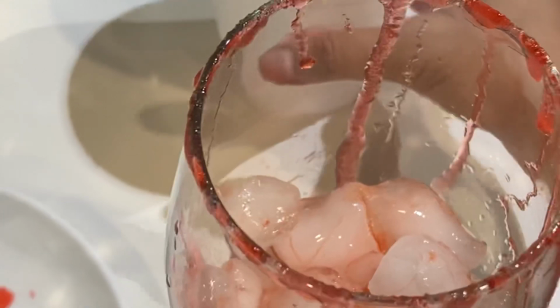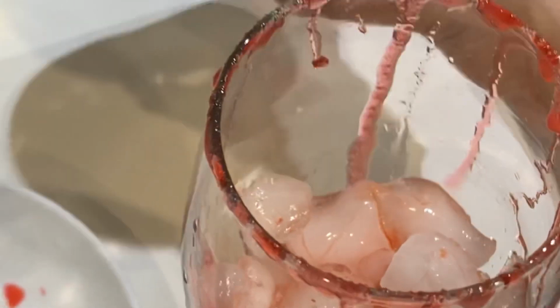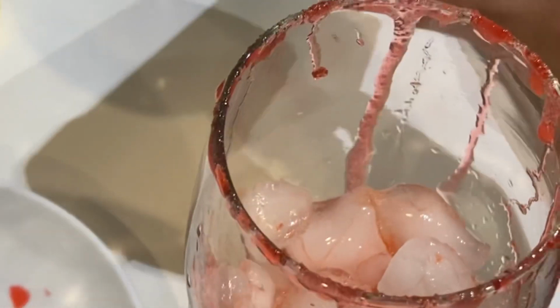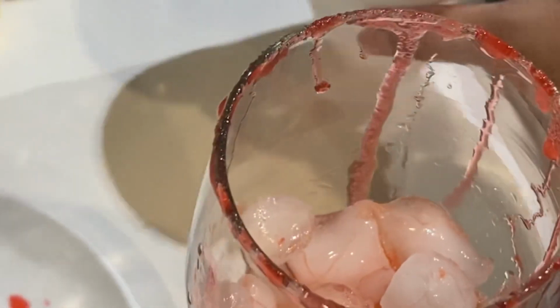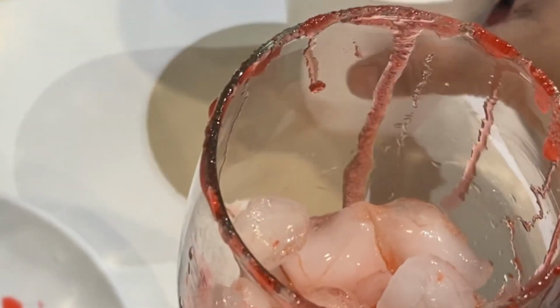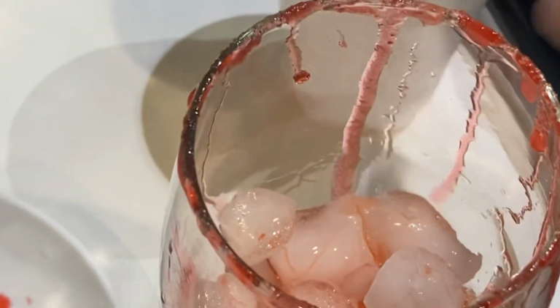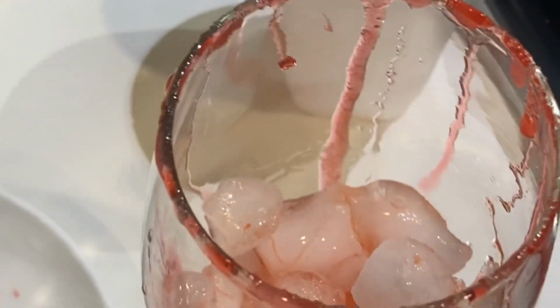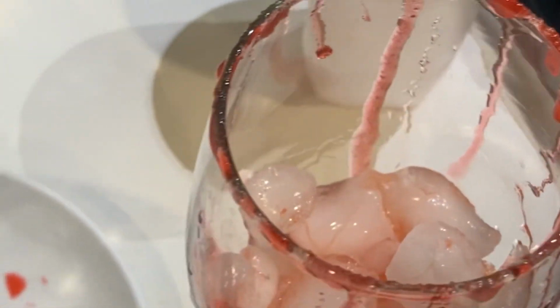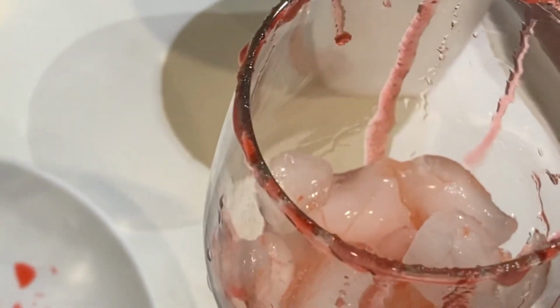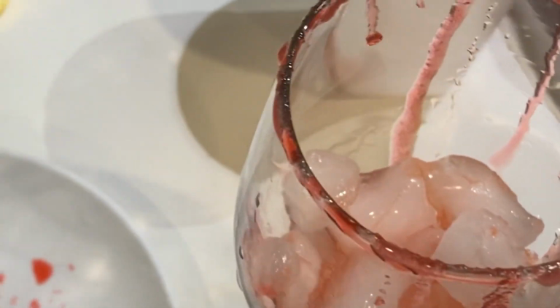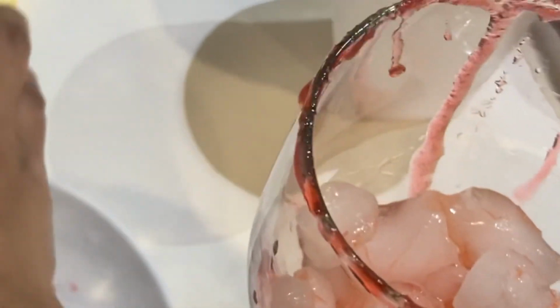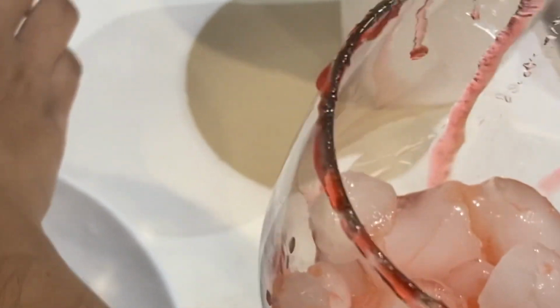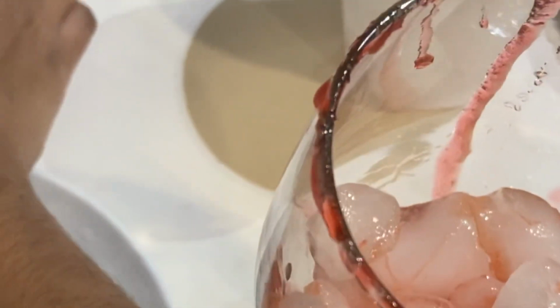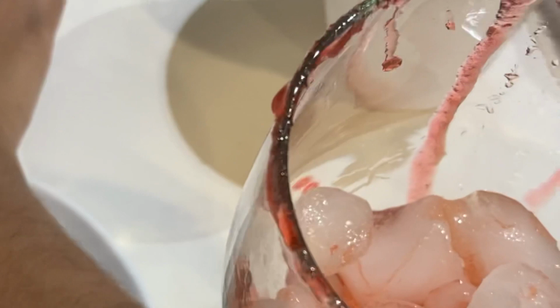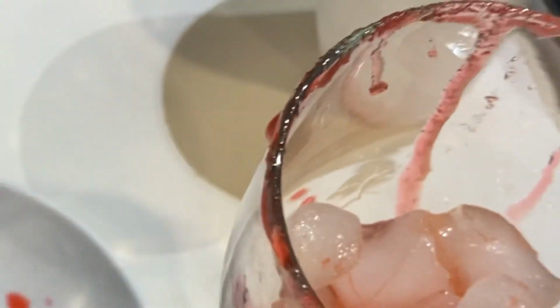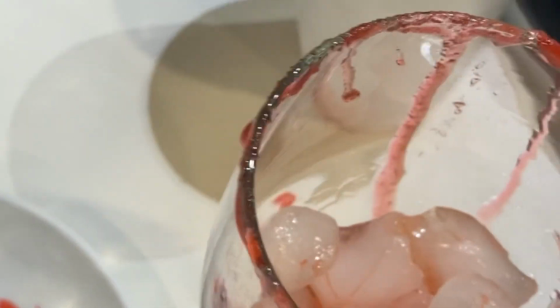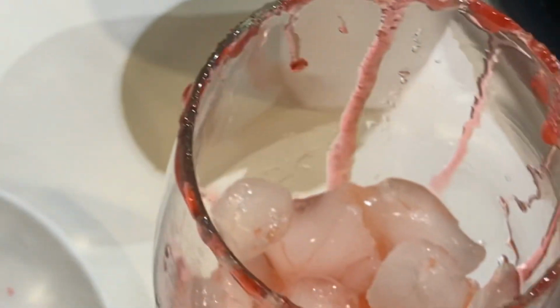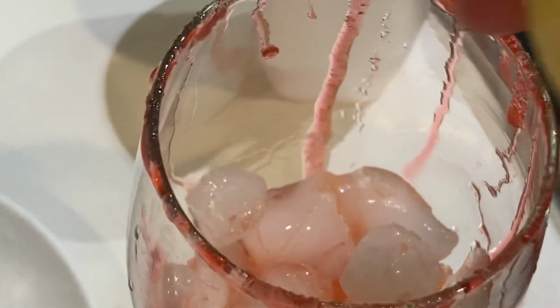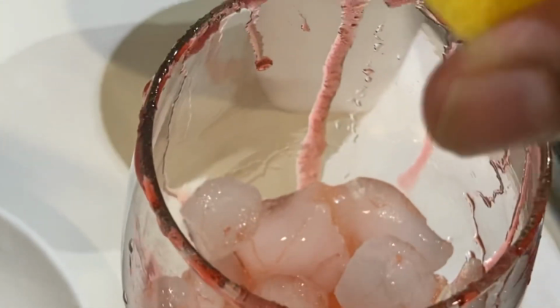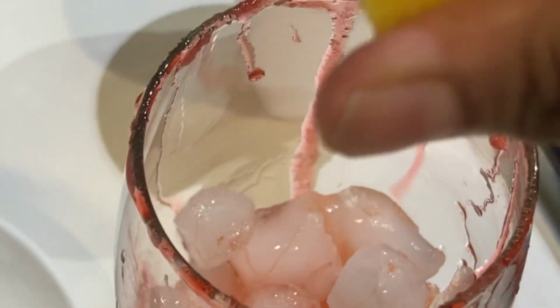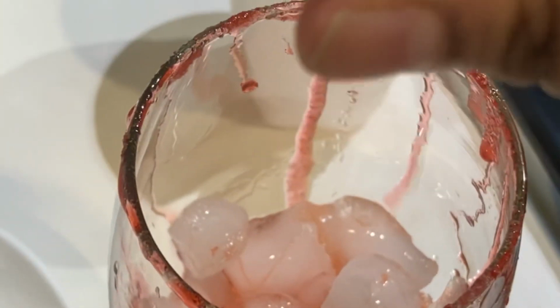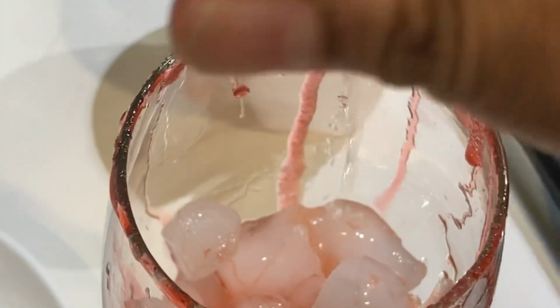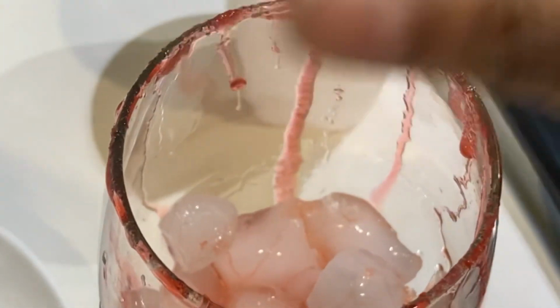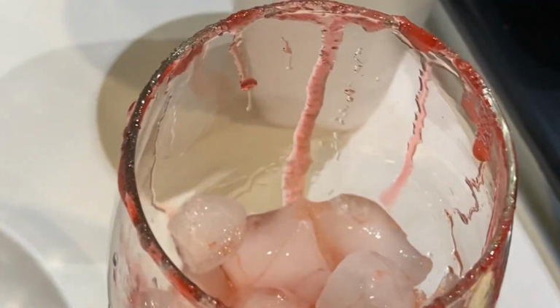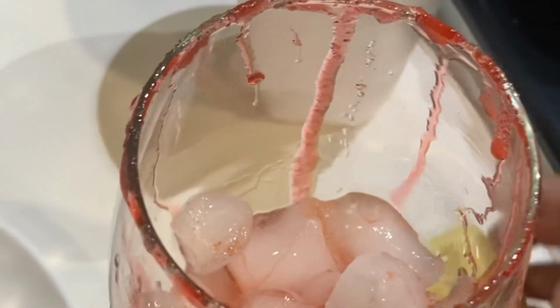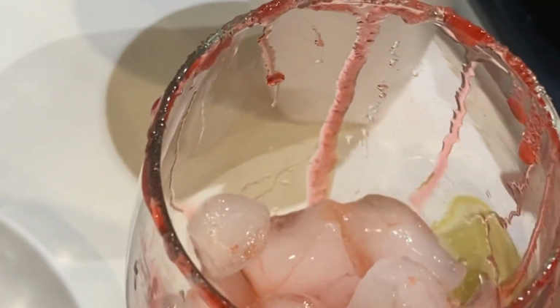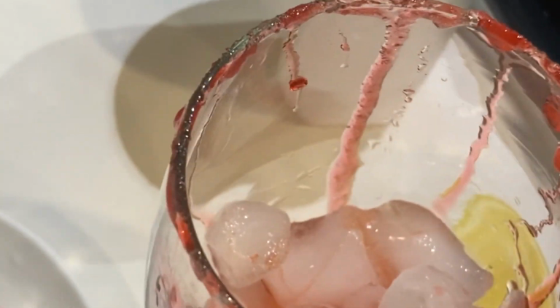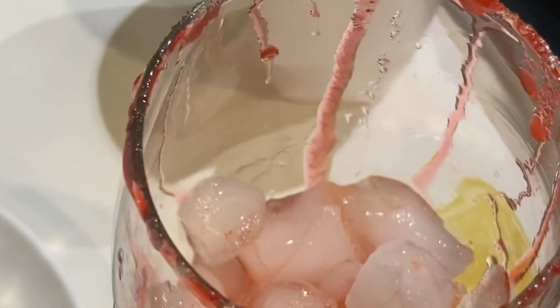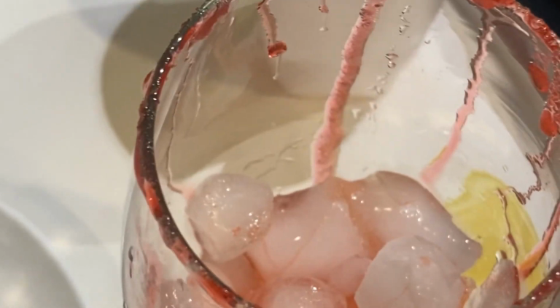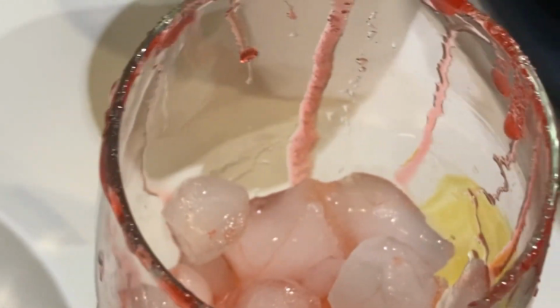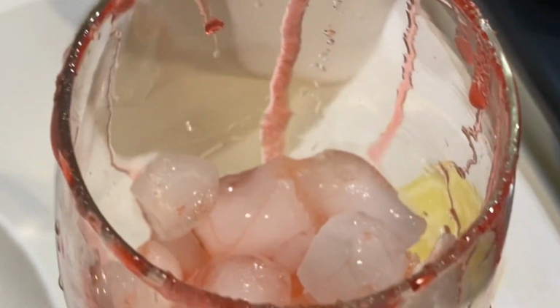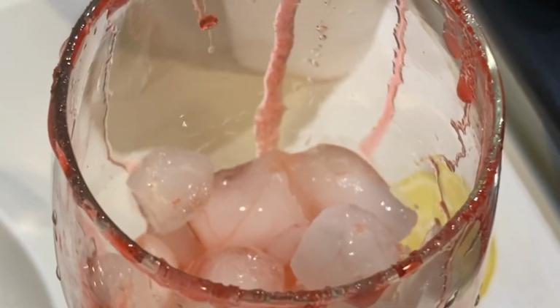I had the leftover roux that I added to the ice also. And we'll squeeze some lemon juice here. Okay, now we'll bring our drink and pour this in here.